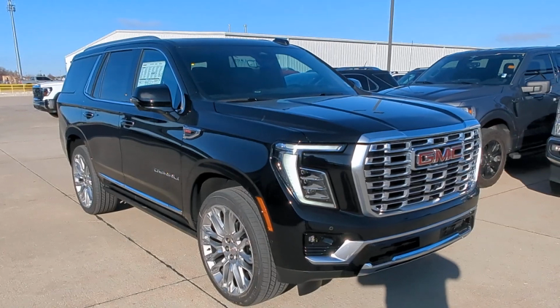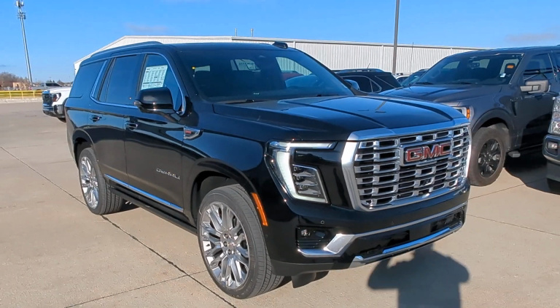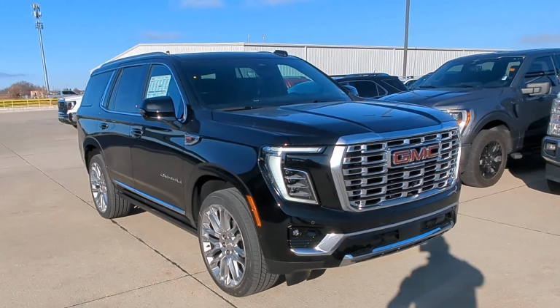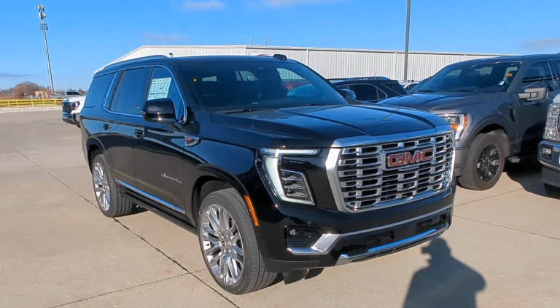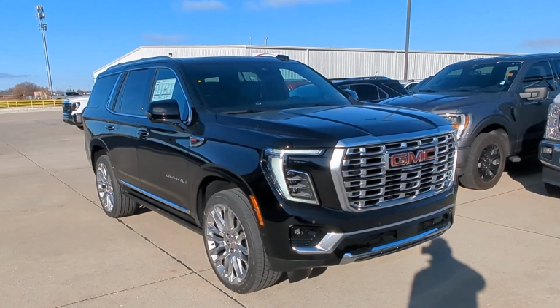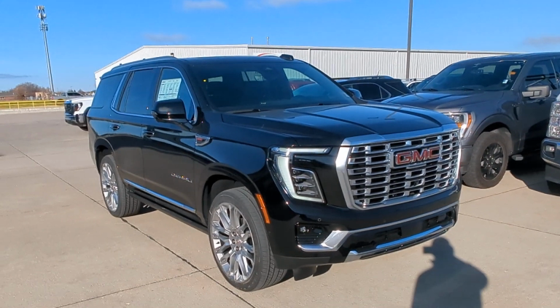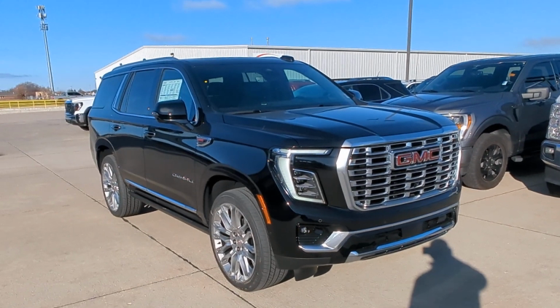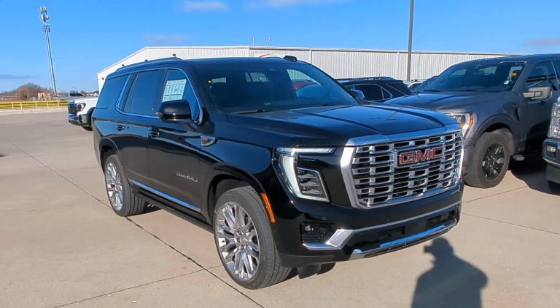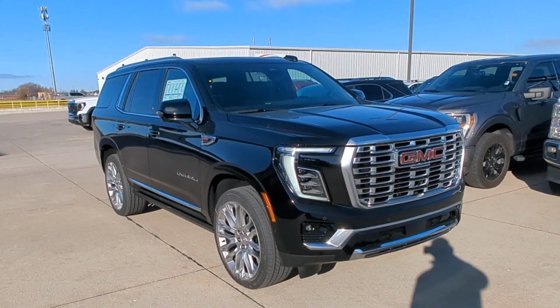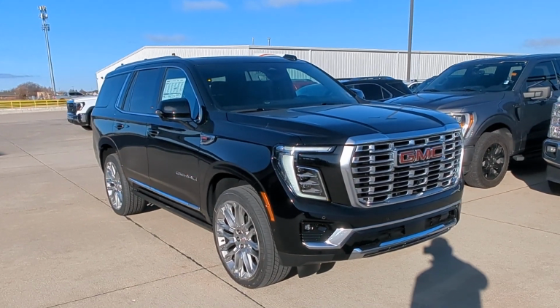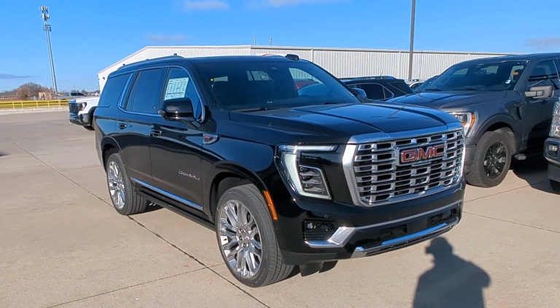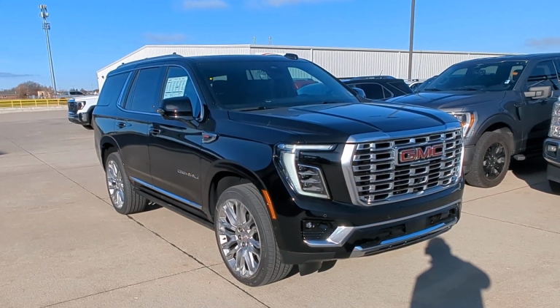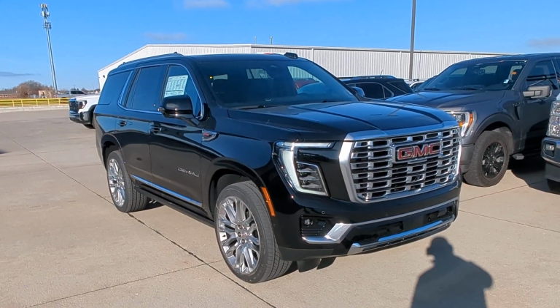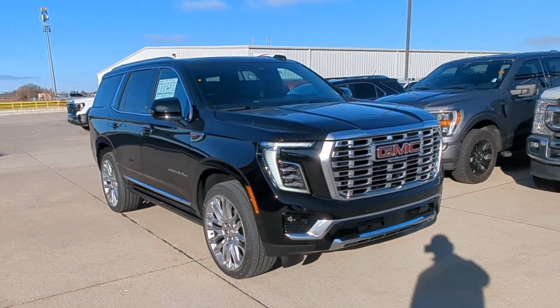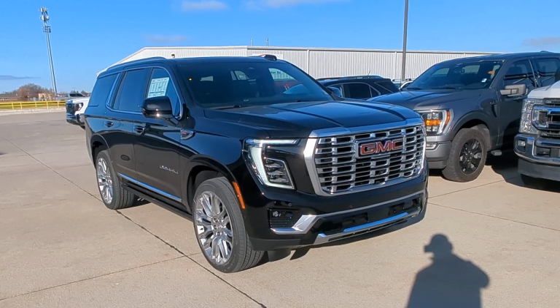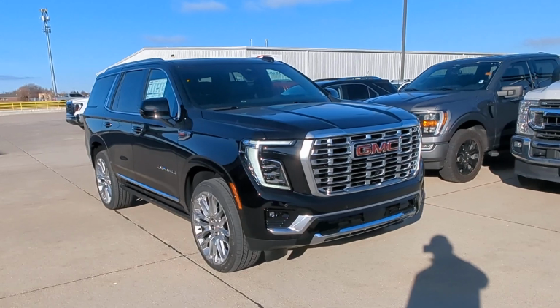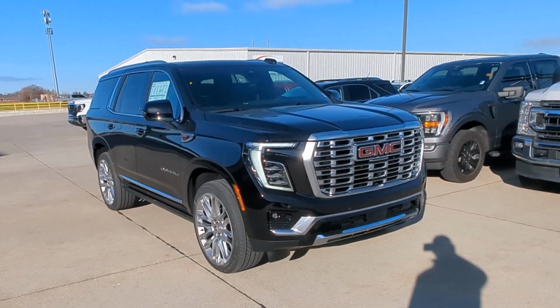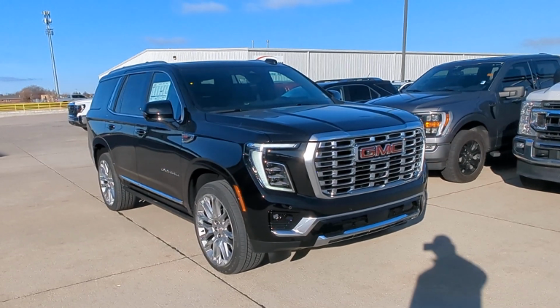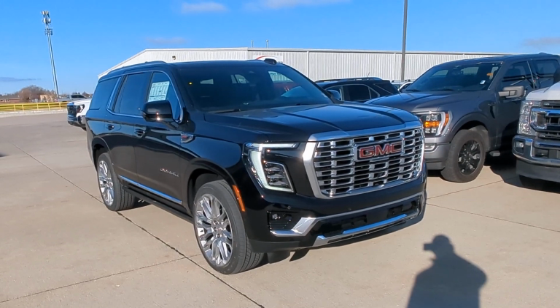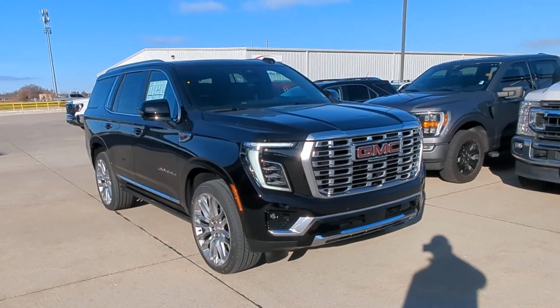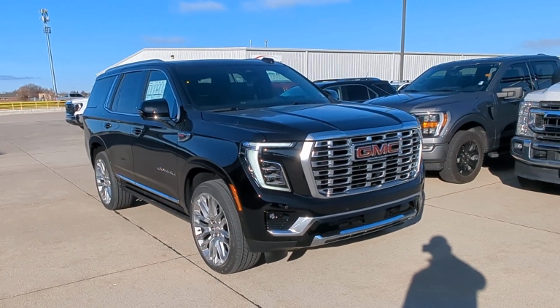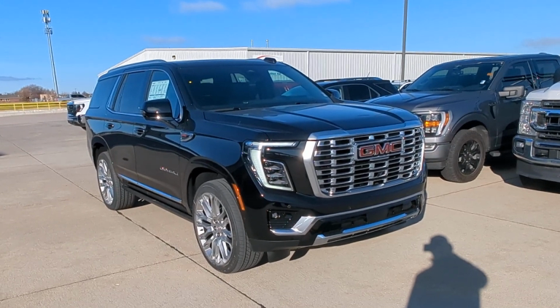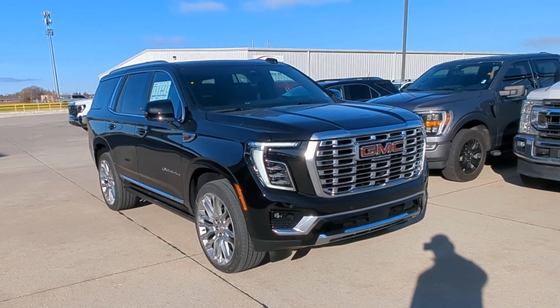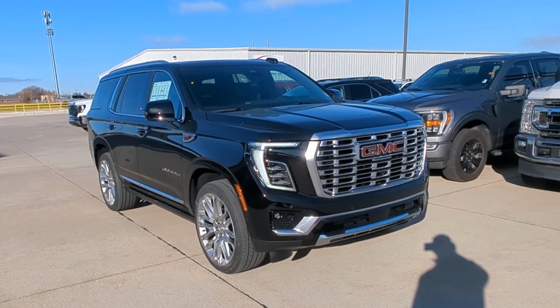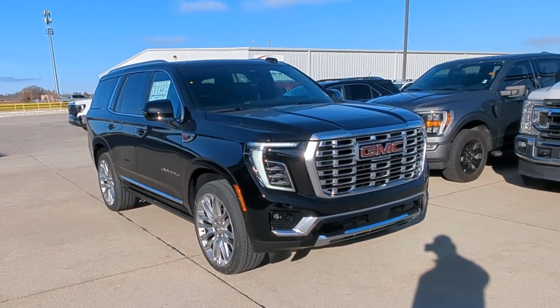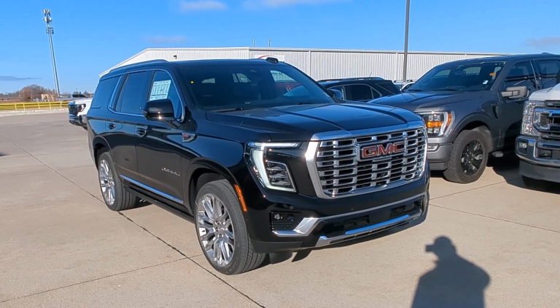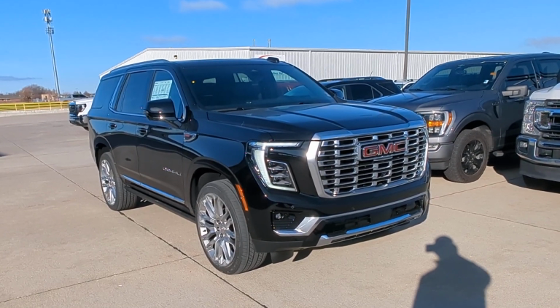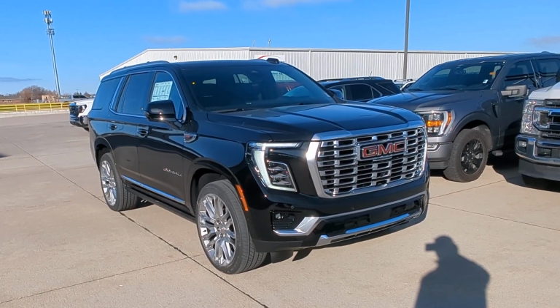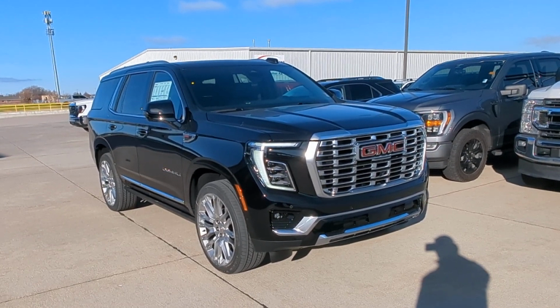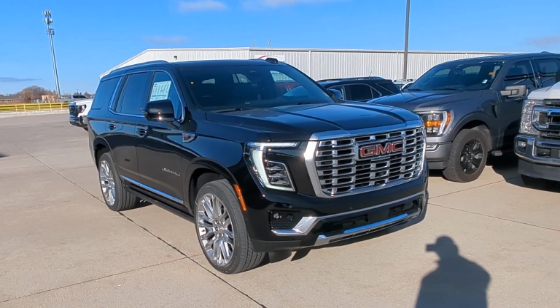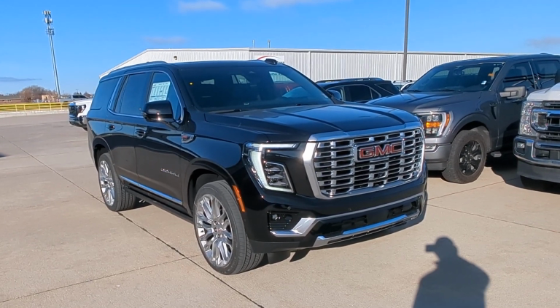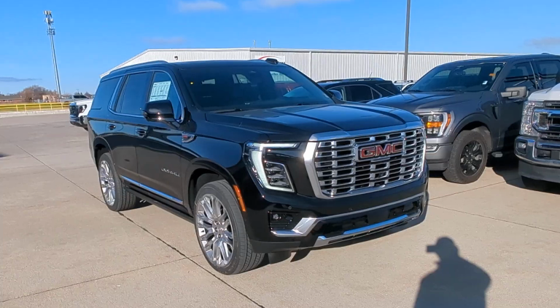Hey everybody, we're here at Fremont, Nebraska — Sid Dillon Buick GMC Cadillac — looking at this 2025 GMC Denali Yukon. This one is listed at just around $96,500.